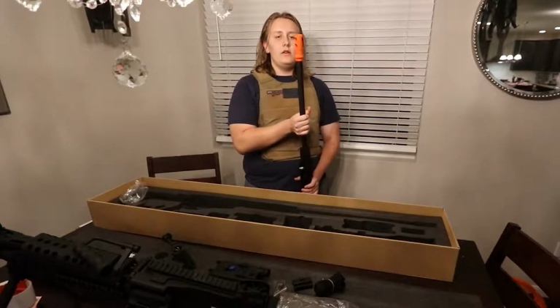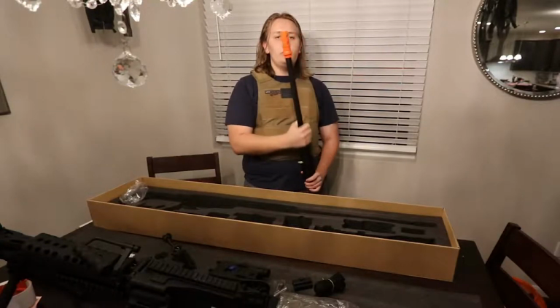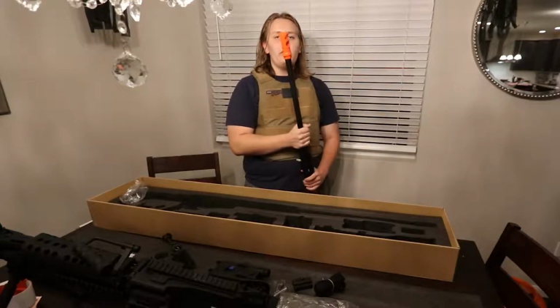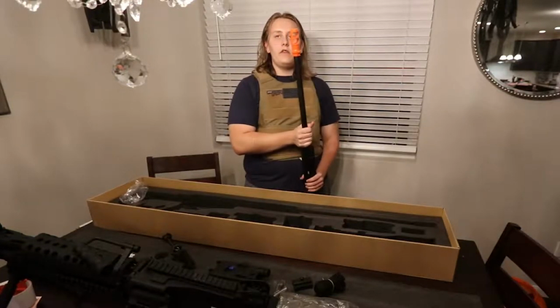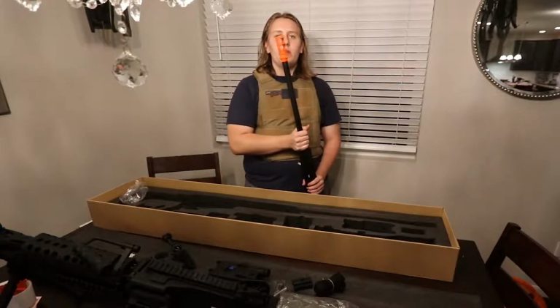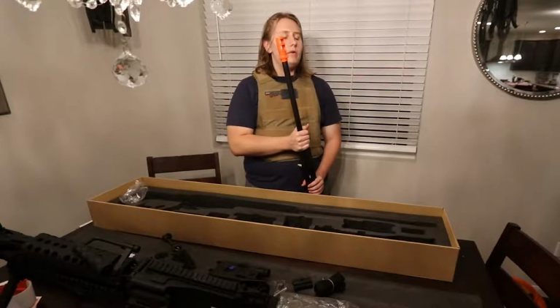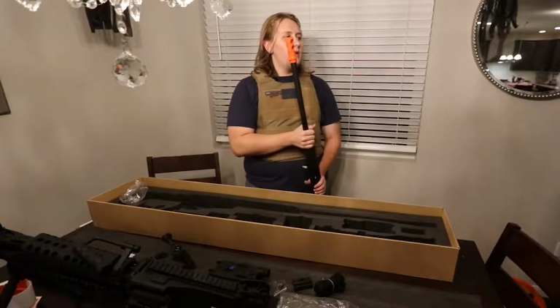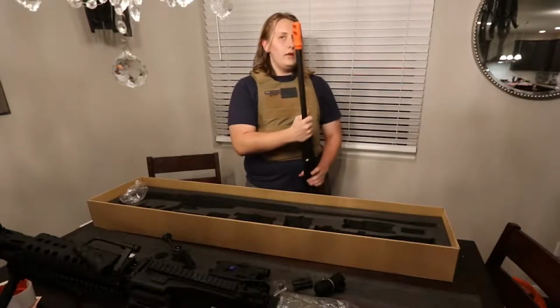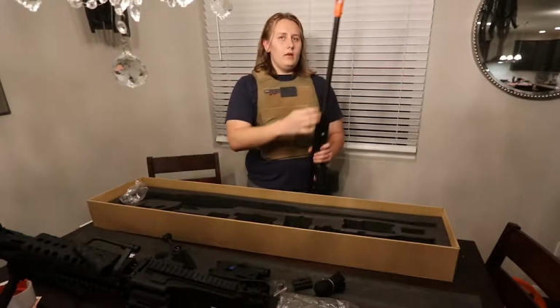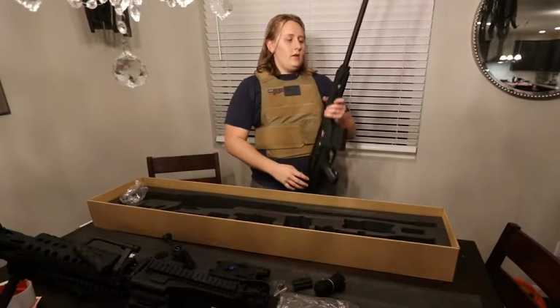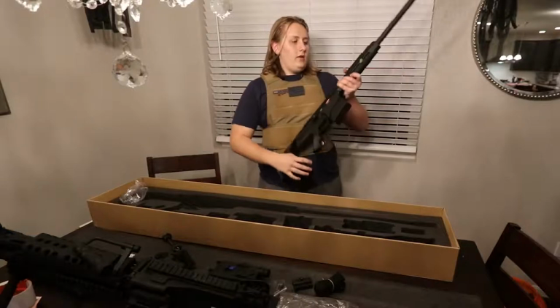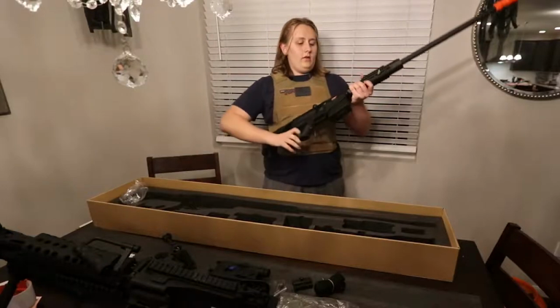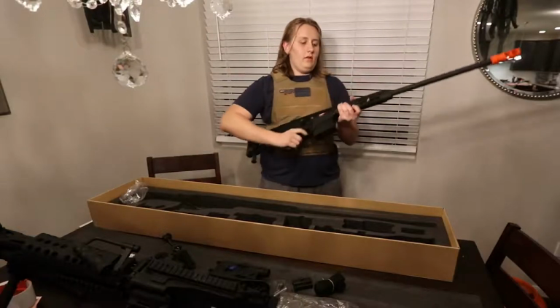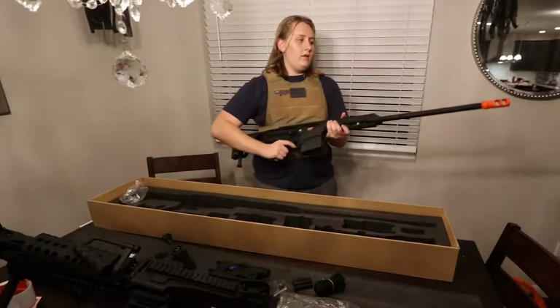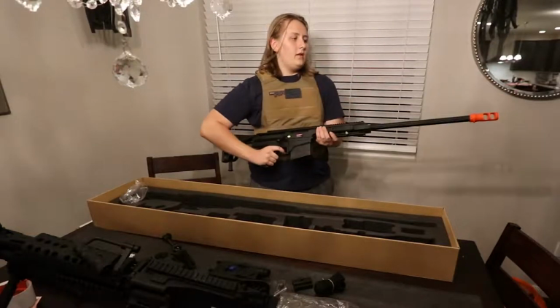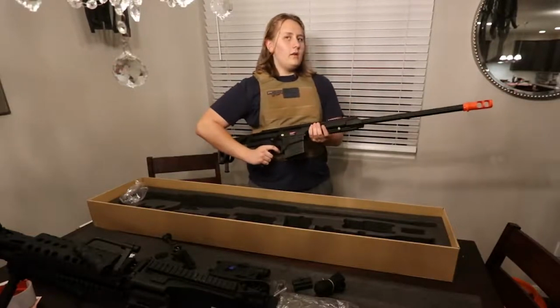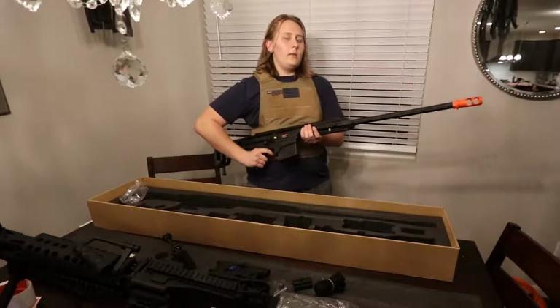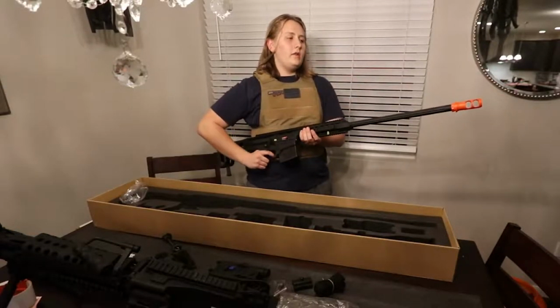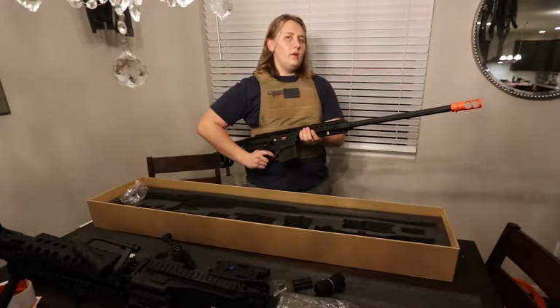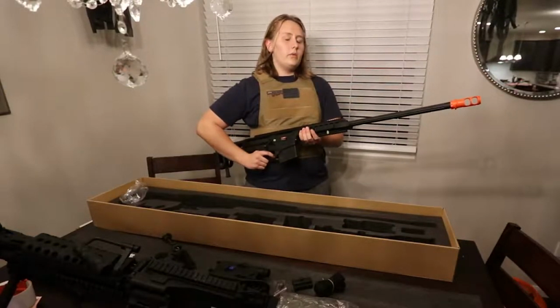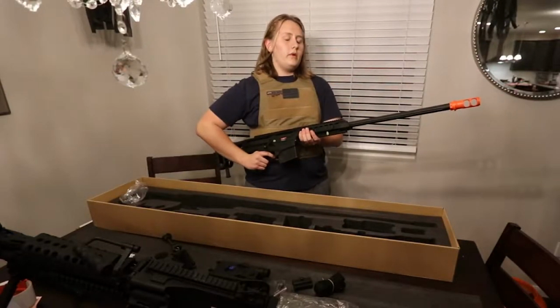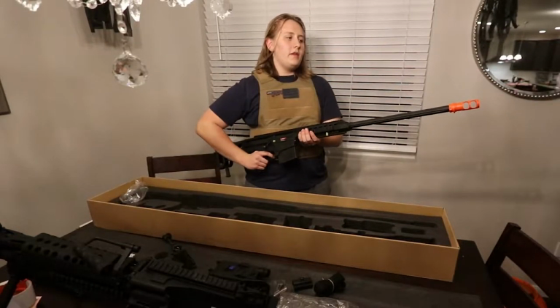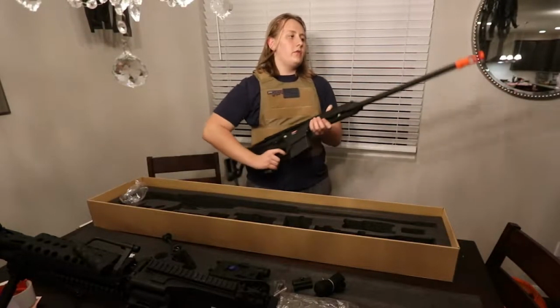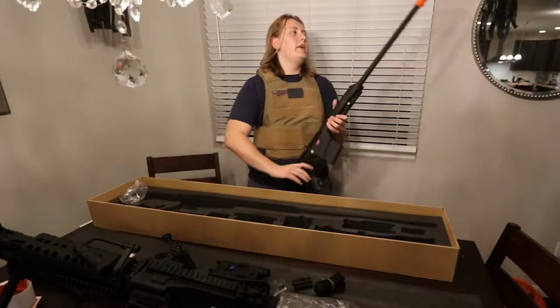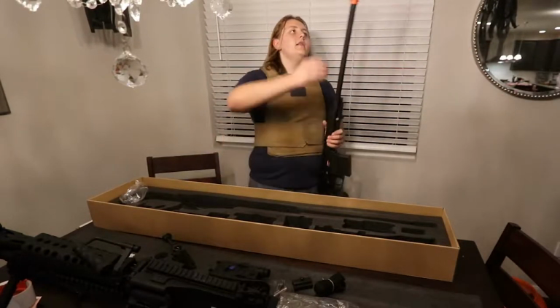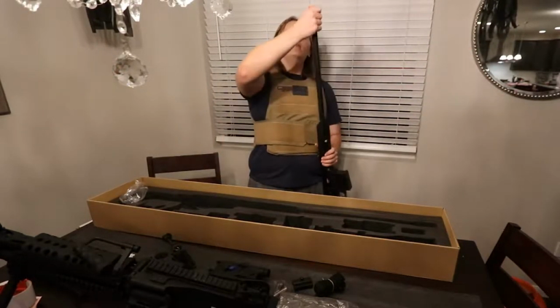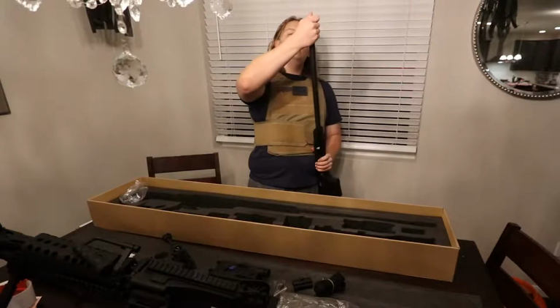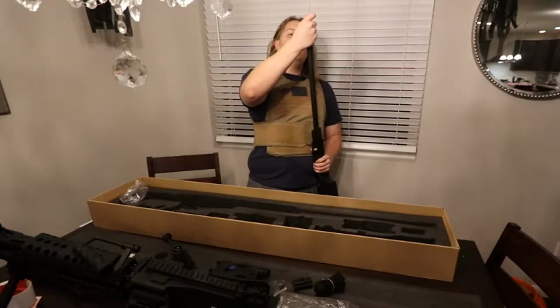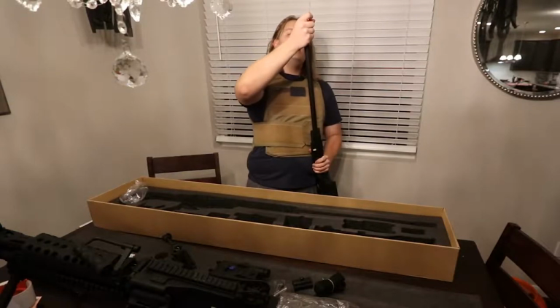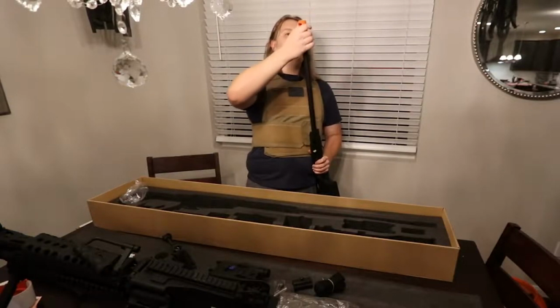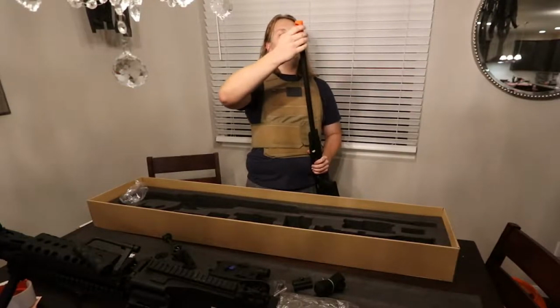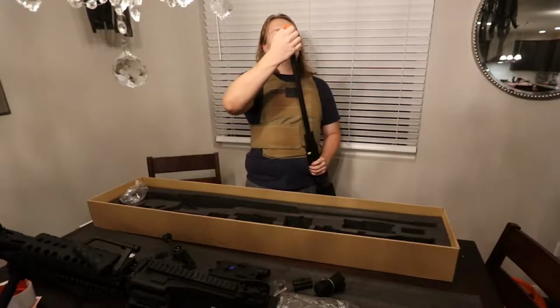You could probably see this thing on the moon — that orange tip is crazy. We'll have to take that off. I think we should spray paint it. It's full polymer.